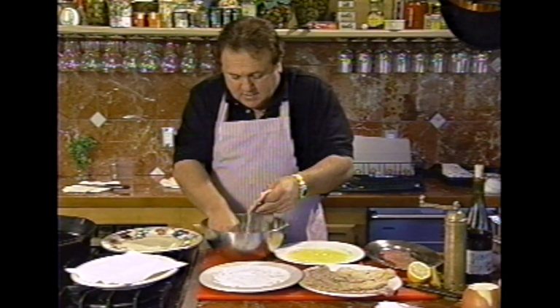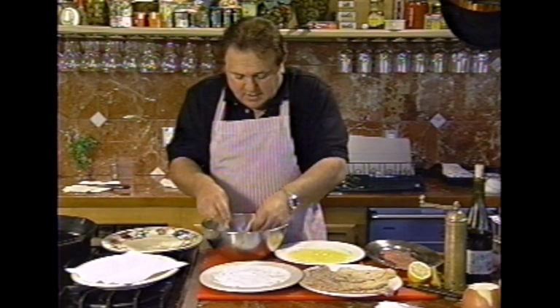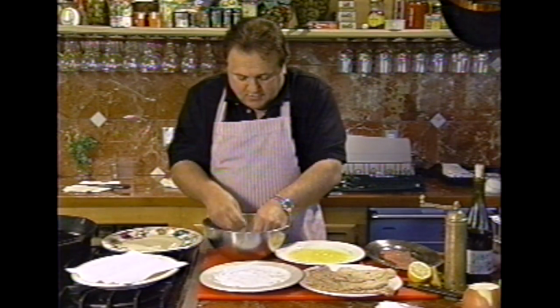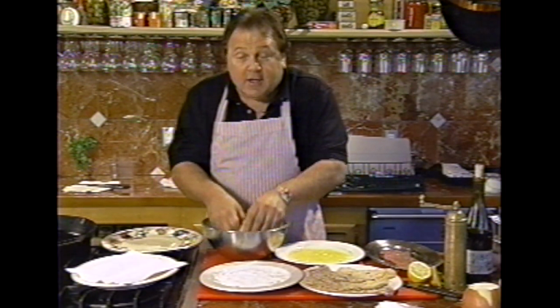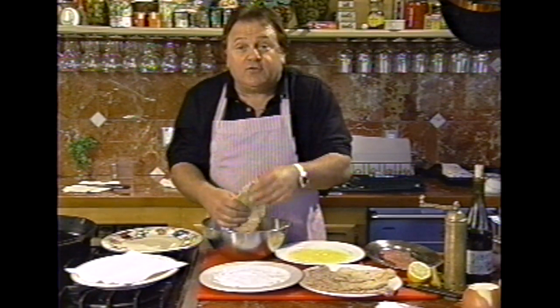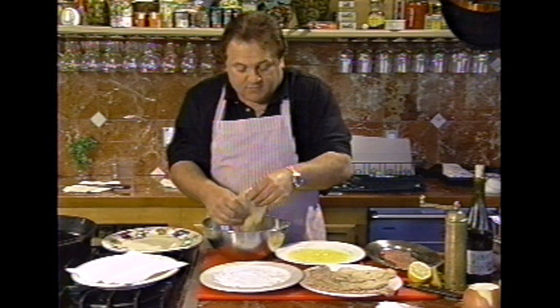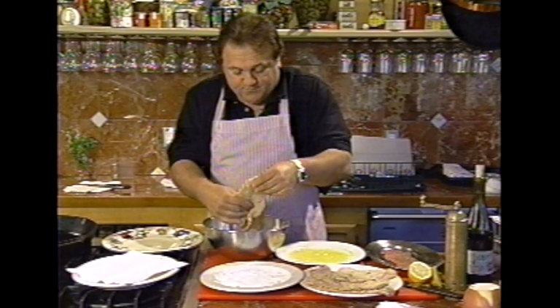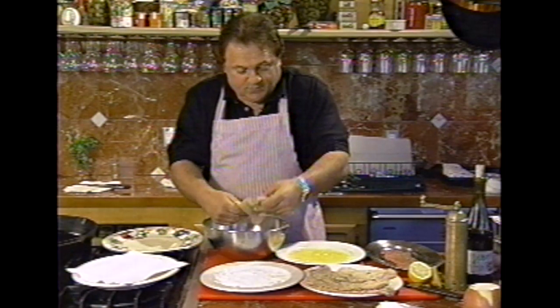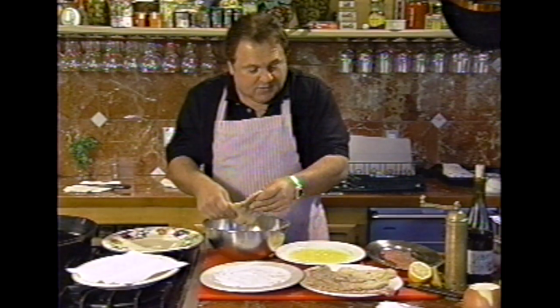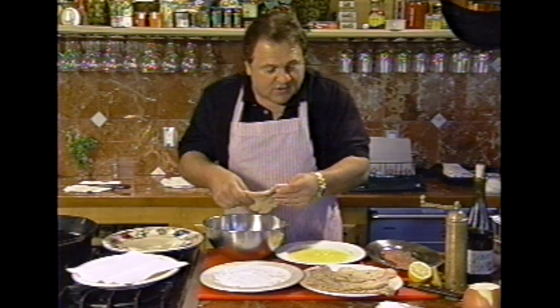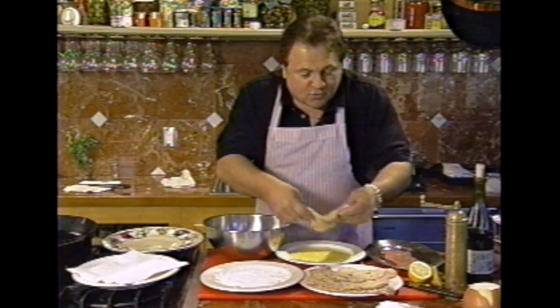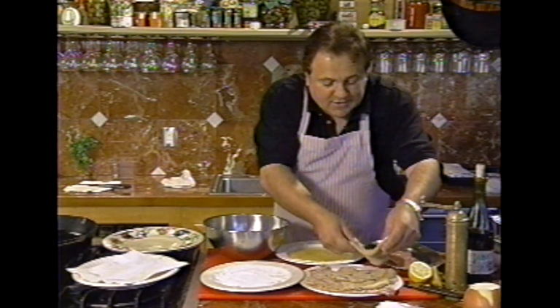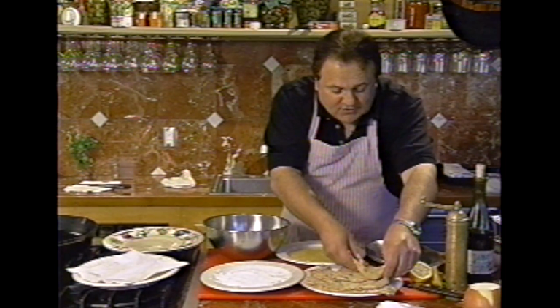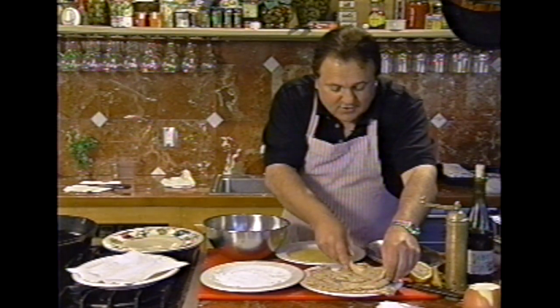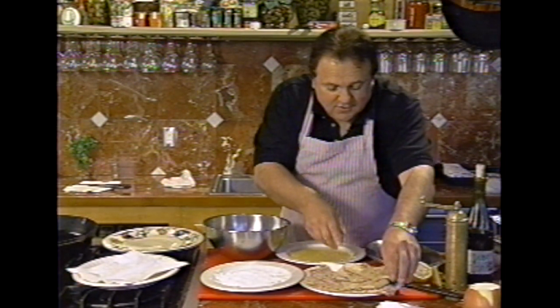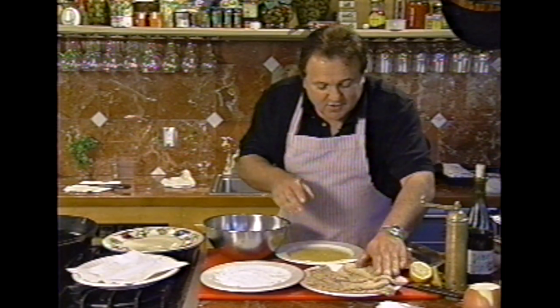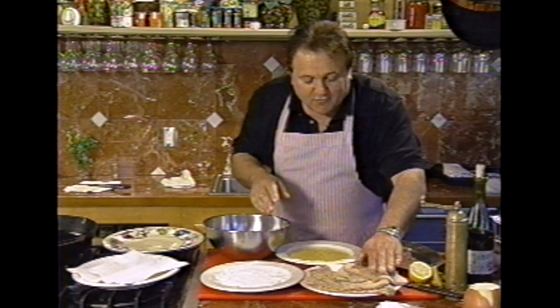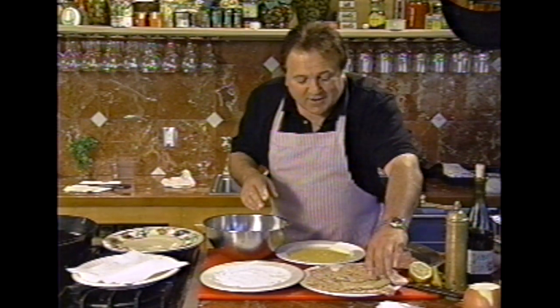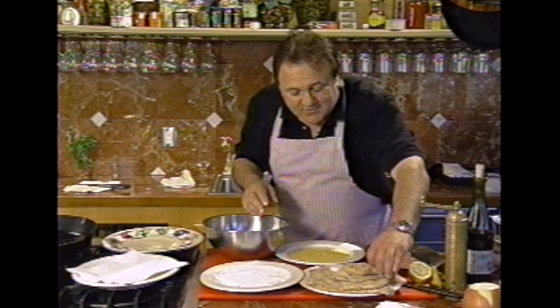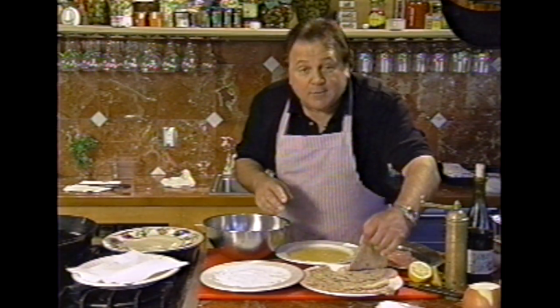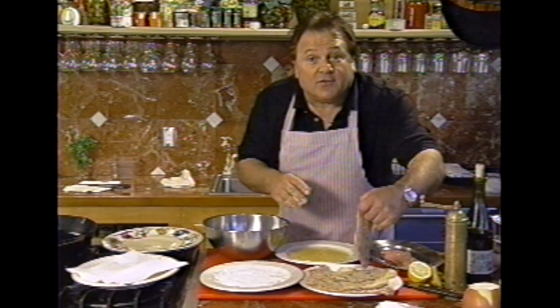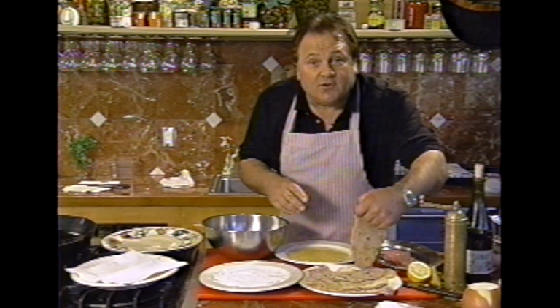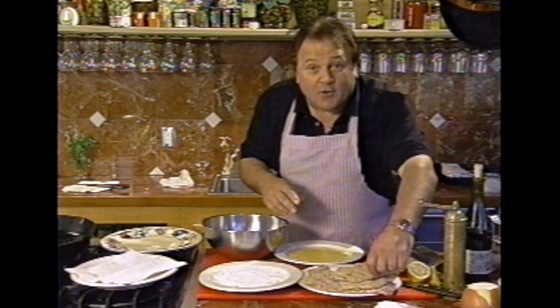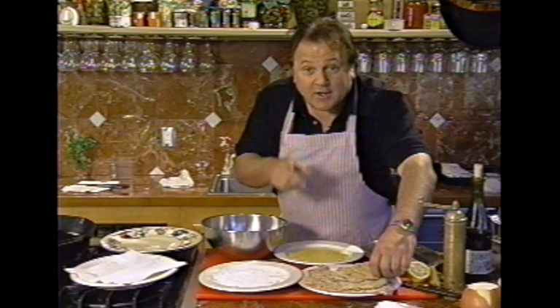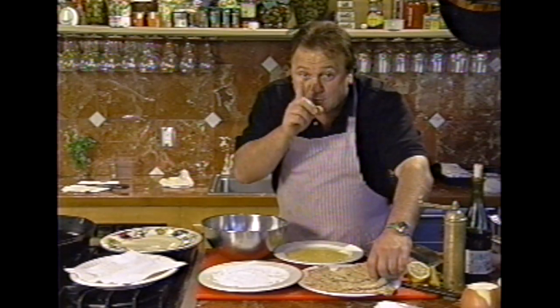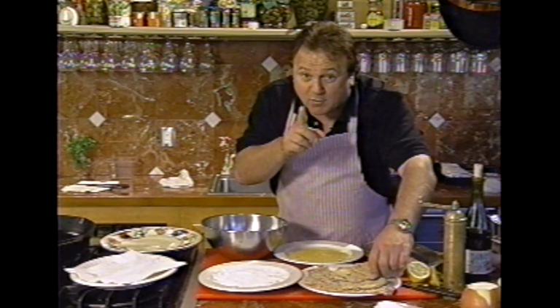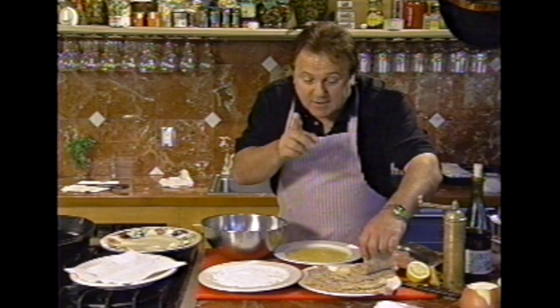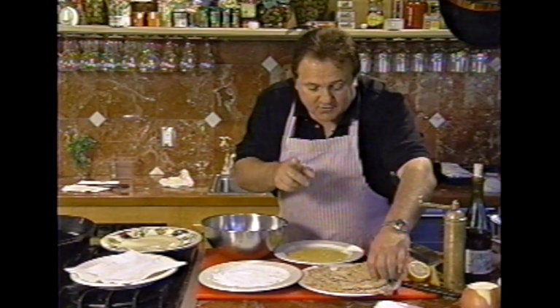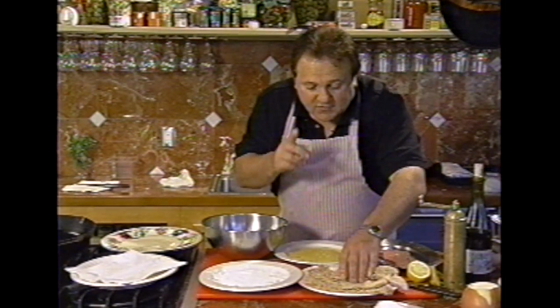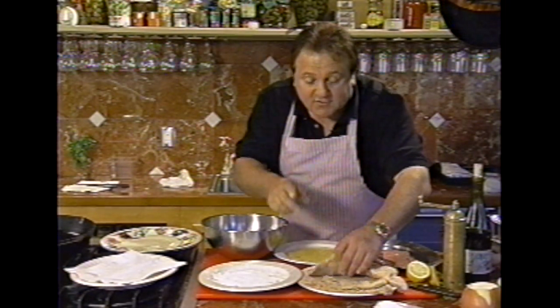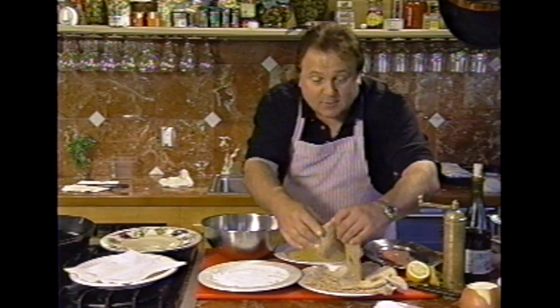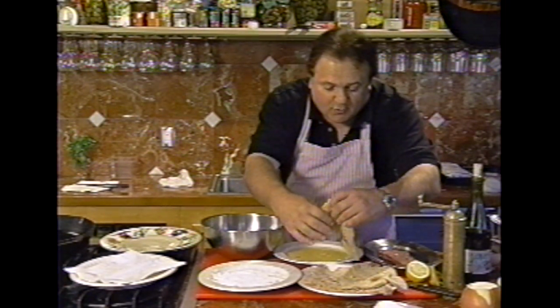Now, here's the tip. You let it sit for at least 10 minutes. Remember, 10 minutes — that's the tip, folks.